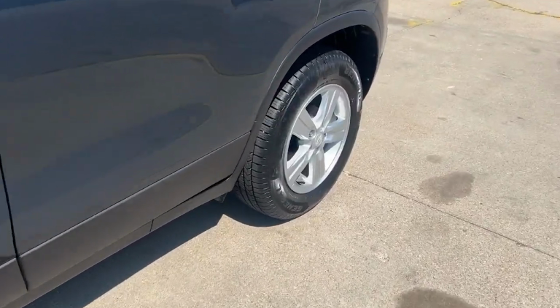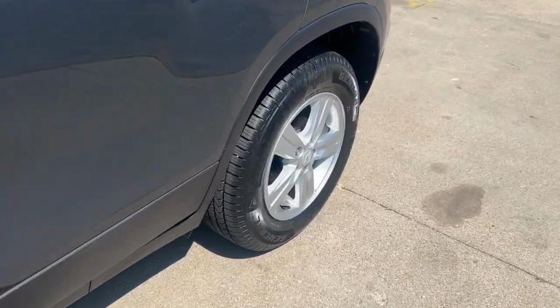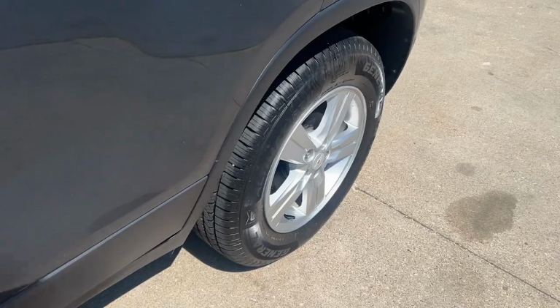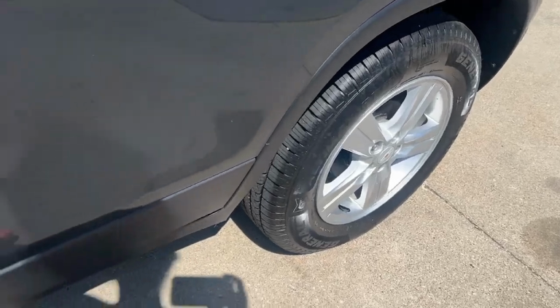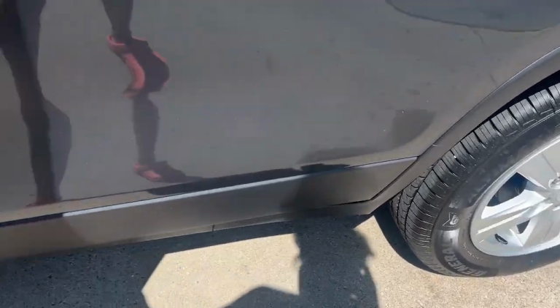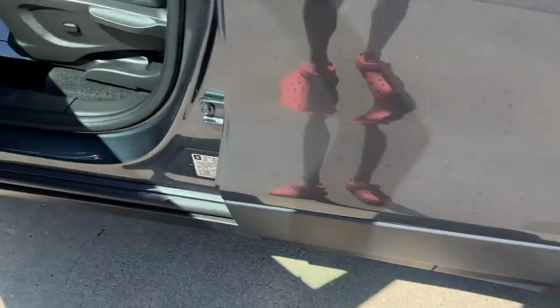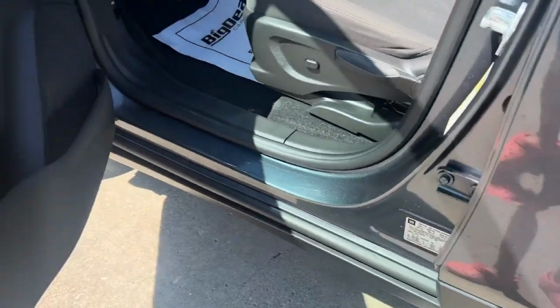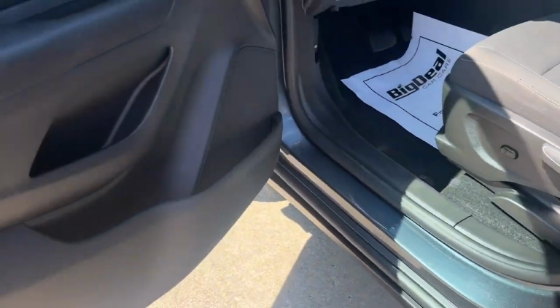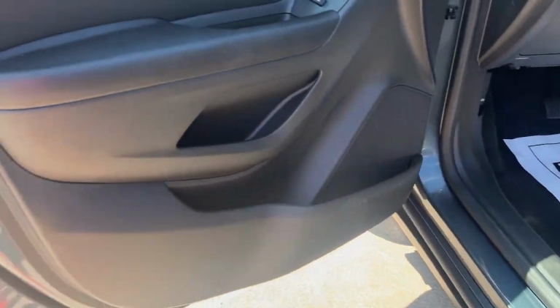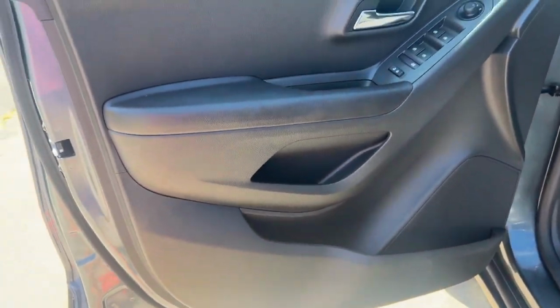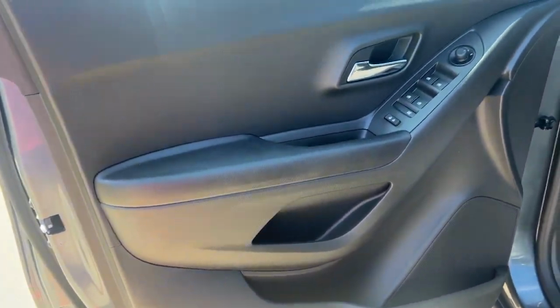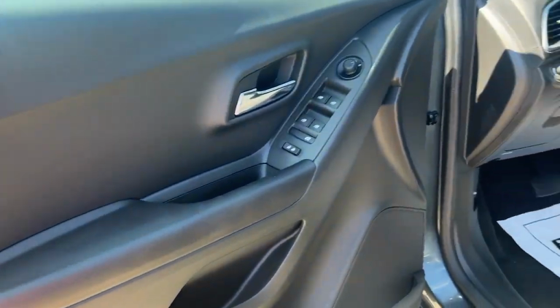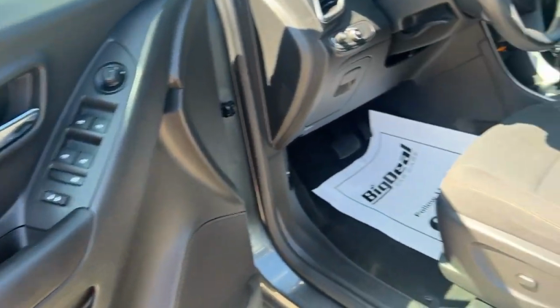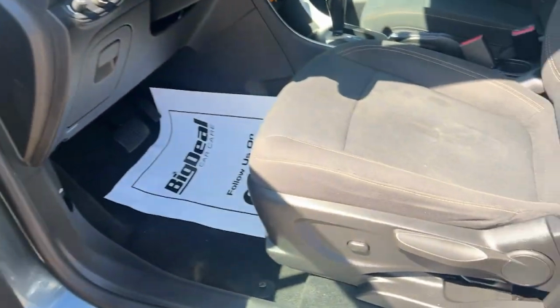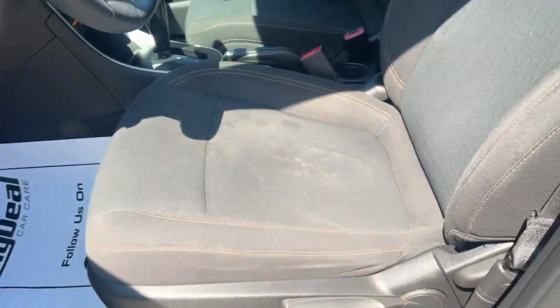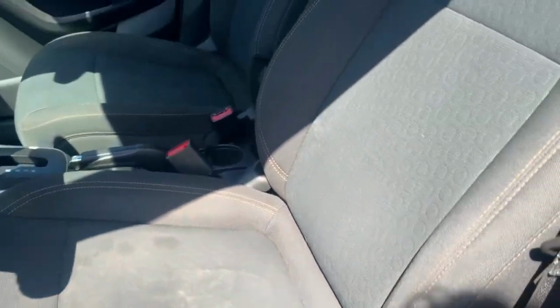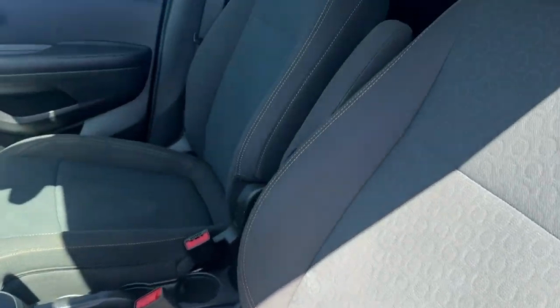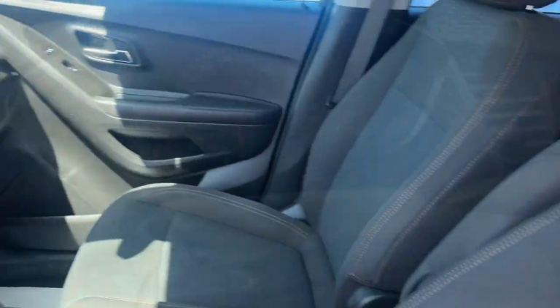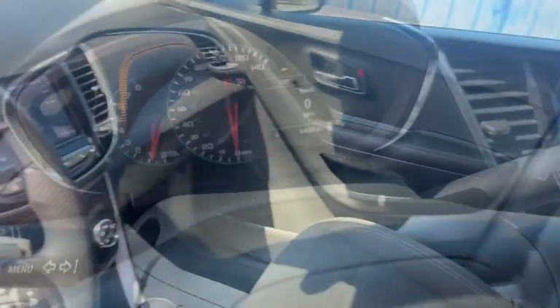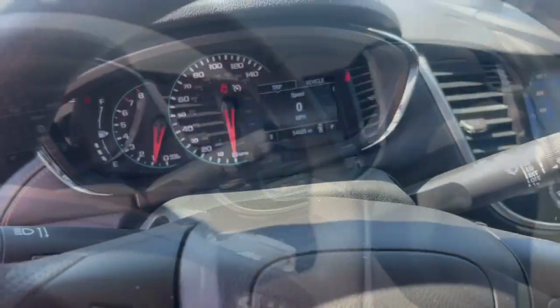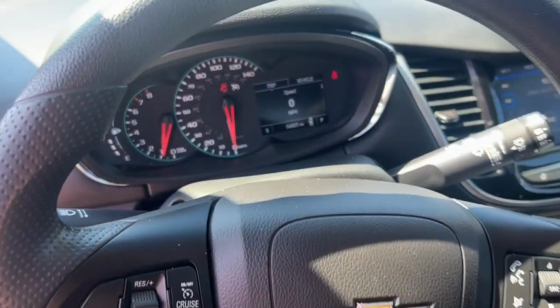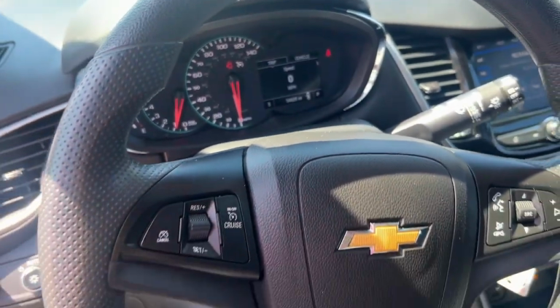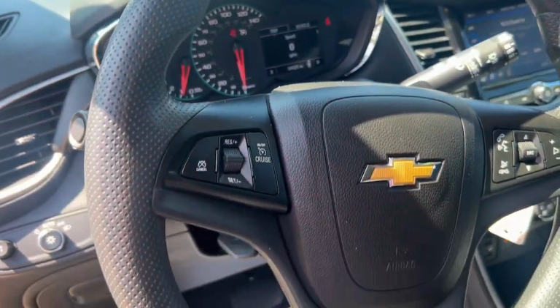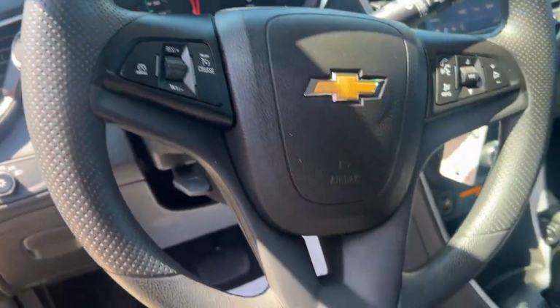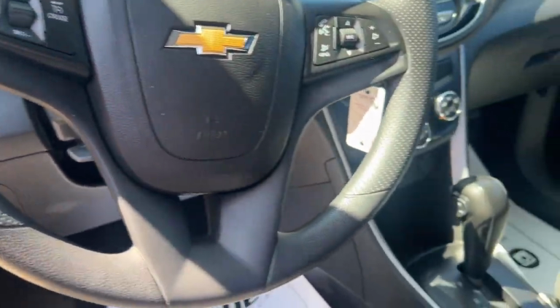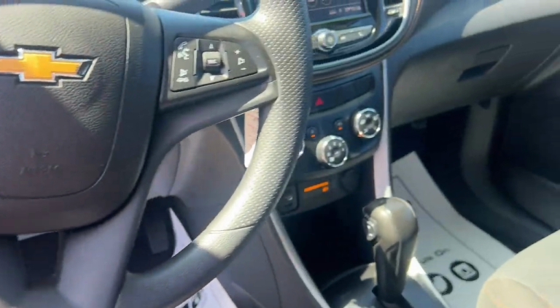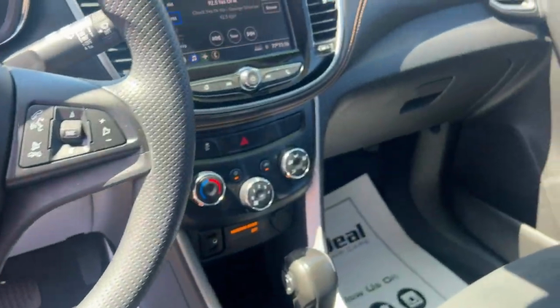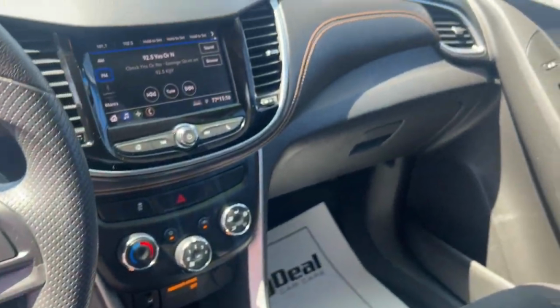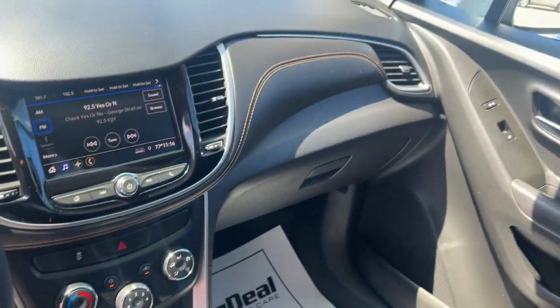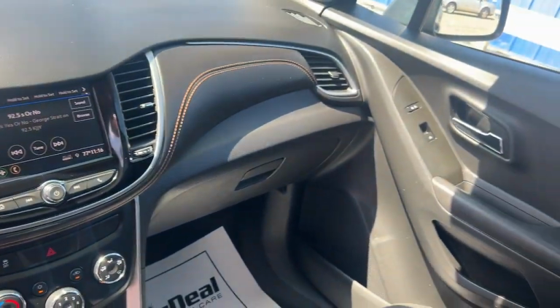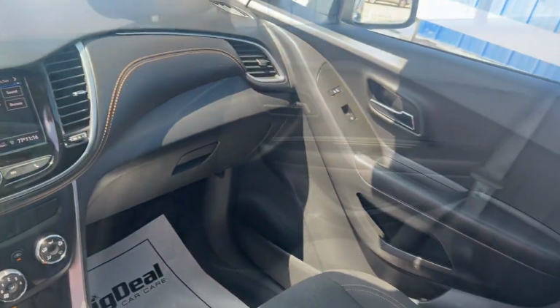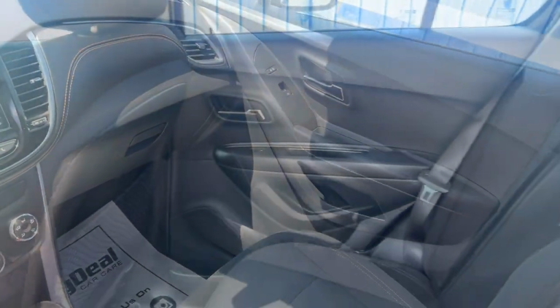The Chevrolet Trax: the compact SUV that lets you navigate the urban landscape with efficiency and sporty style. The following are some of this vehicle's highlighted options.